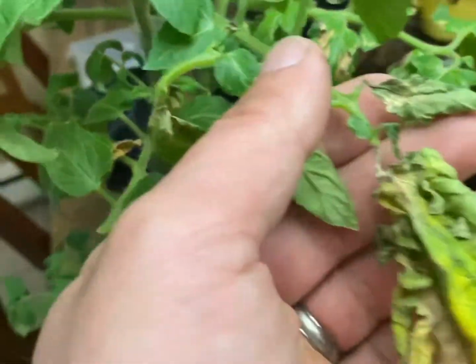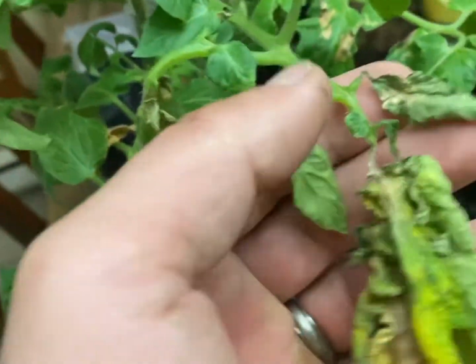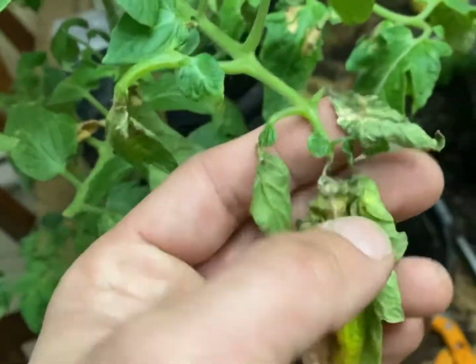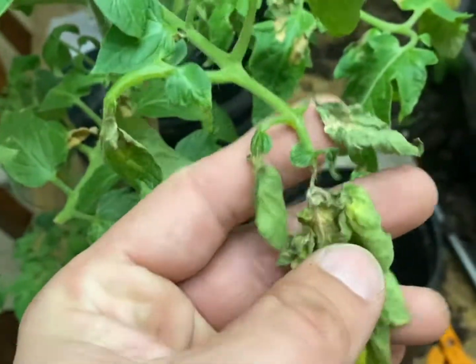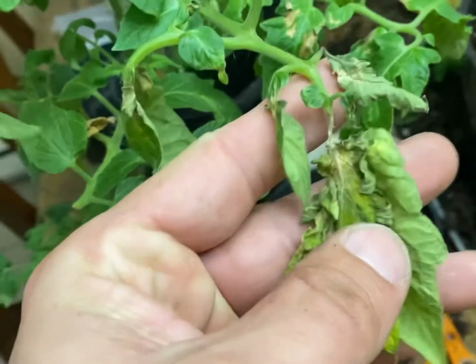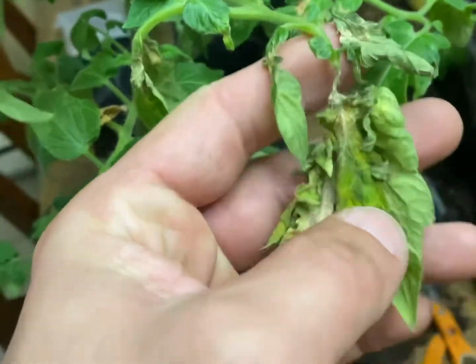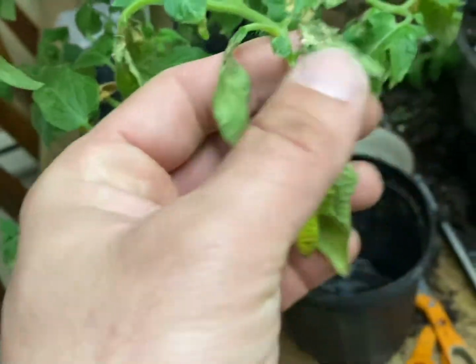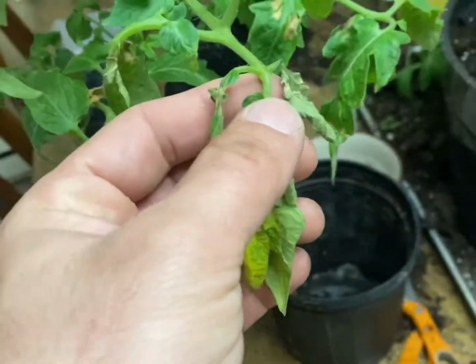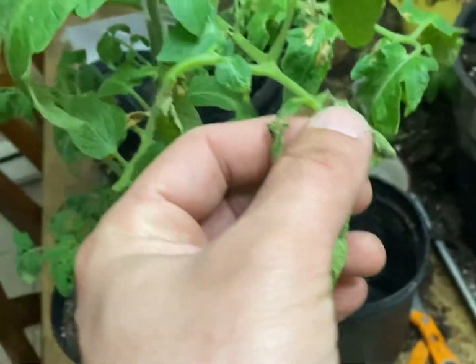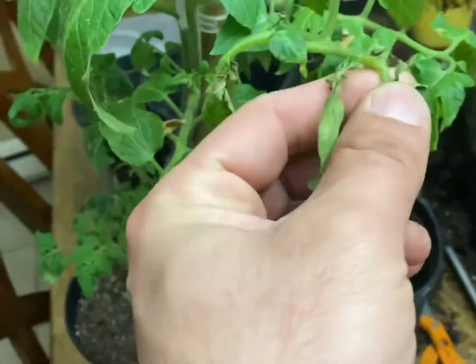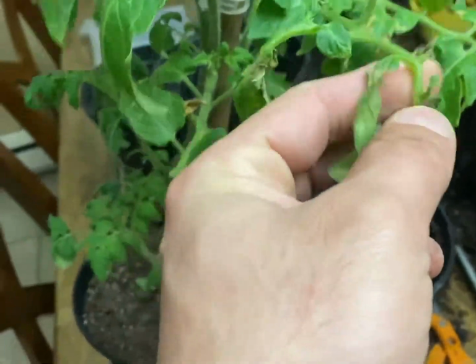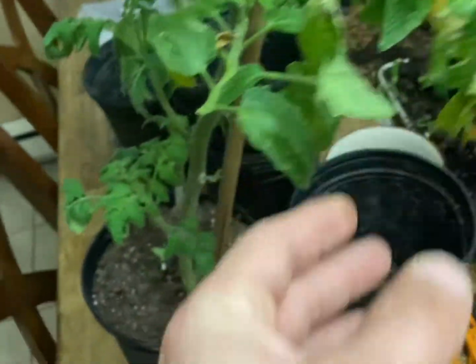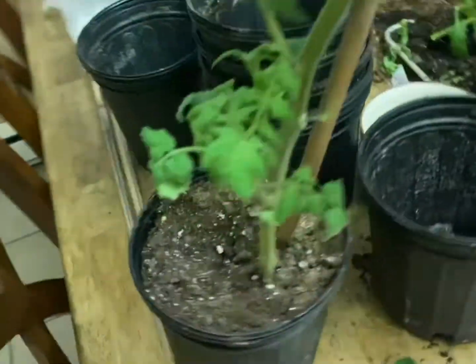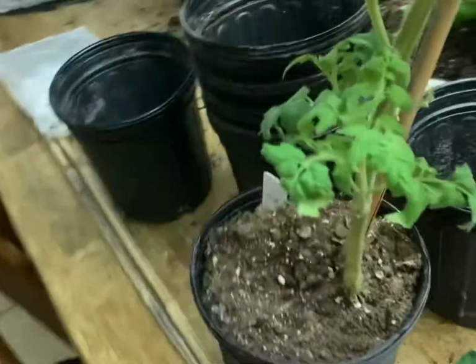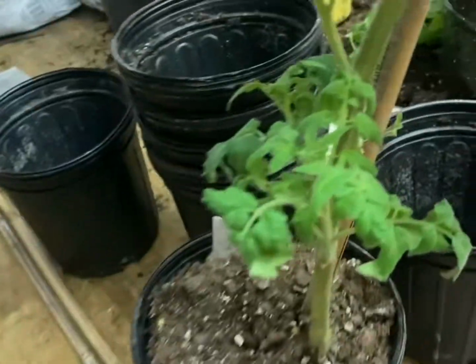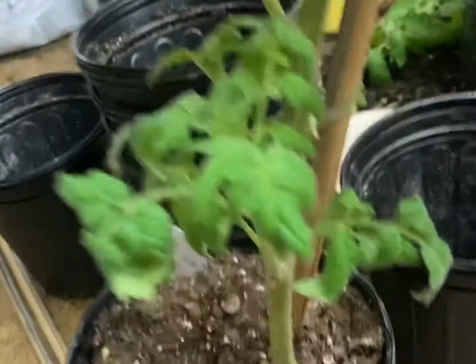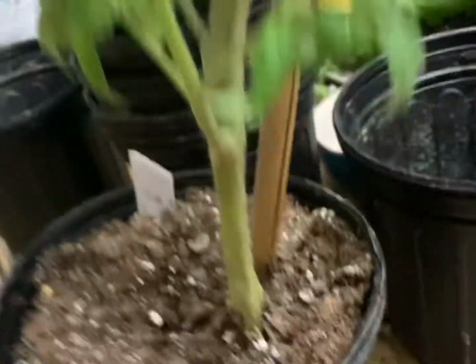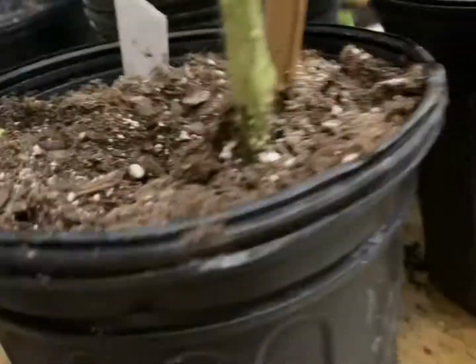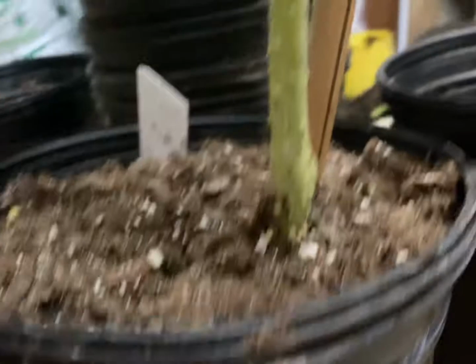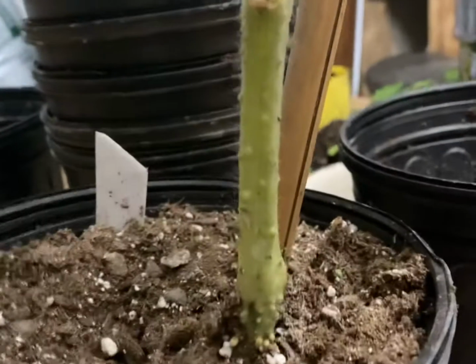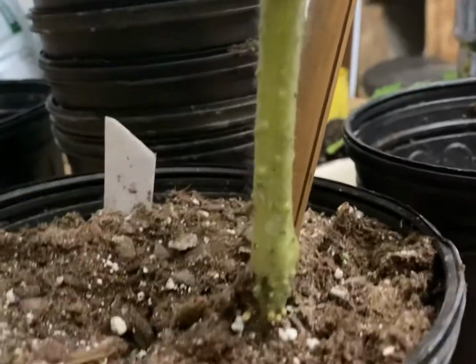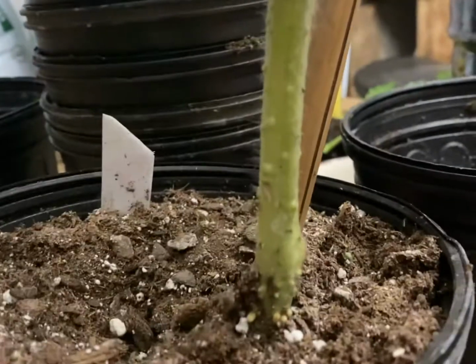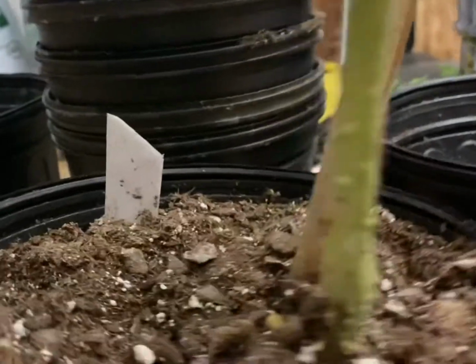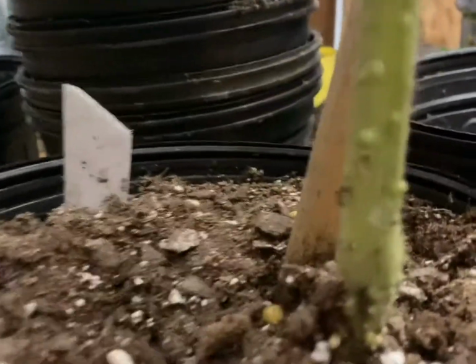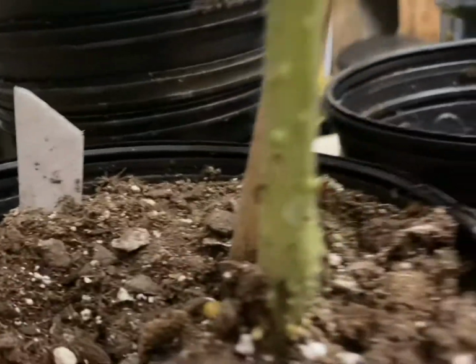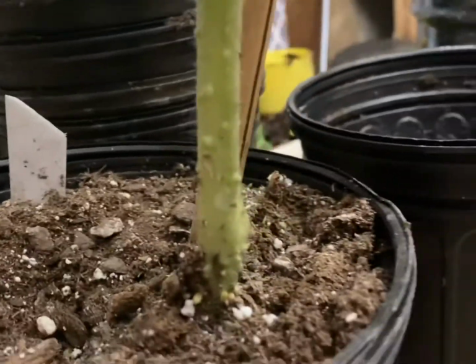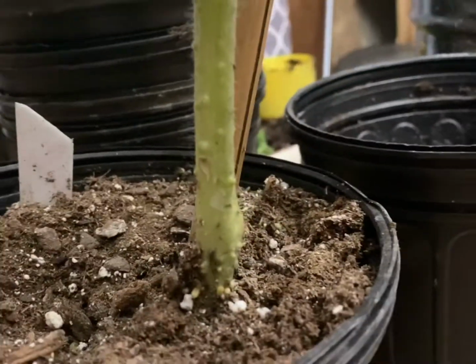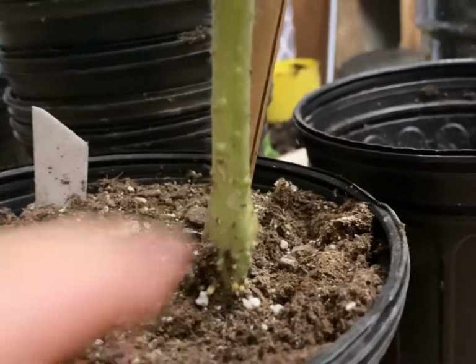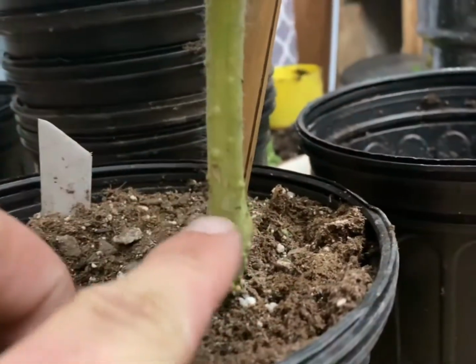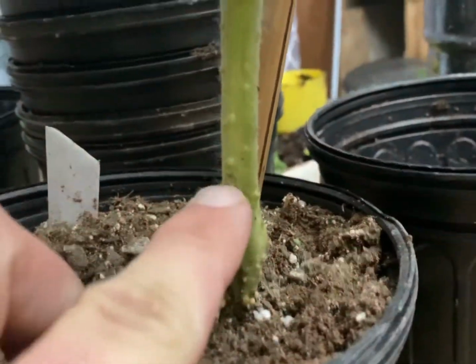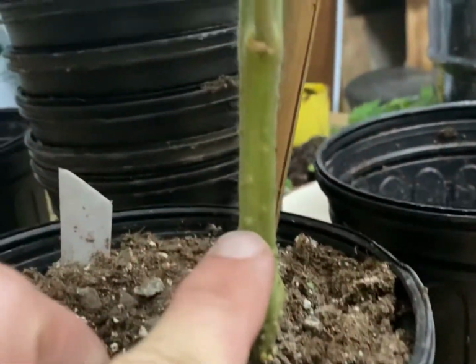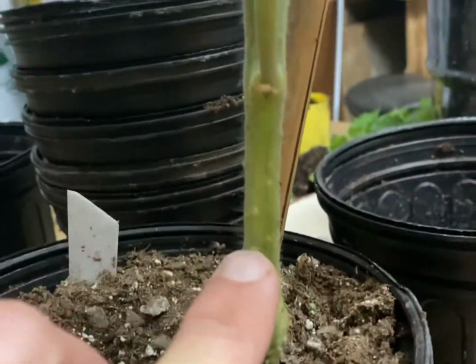These leaves are dying and falling off, and down towards the base of the plant you can see those little bumps — all these little bumps.